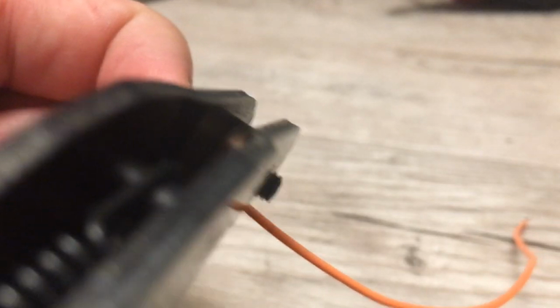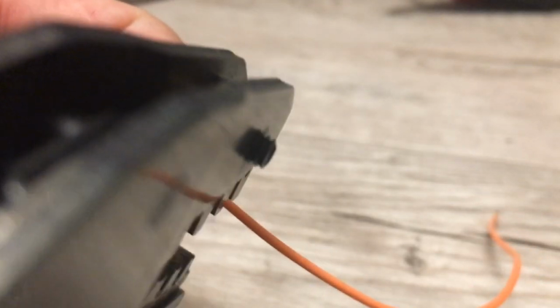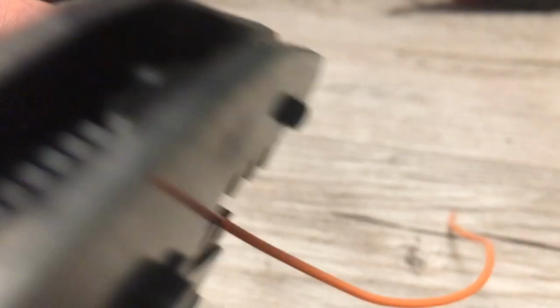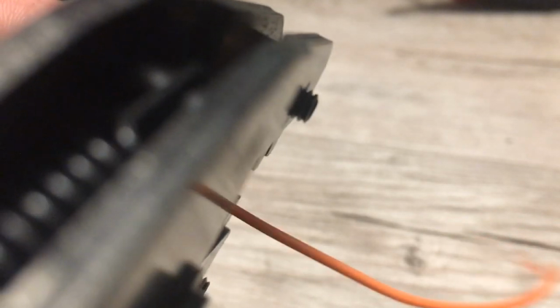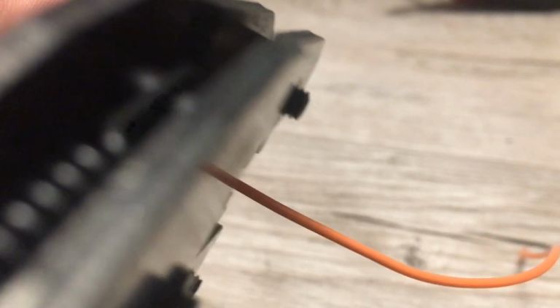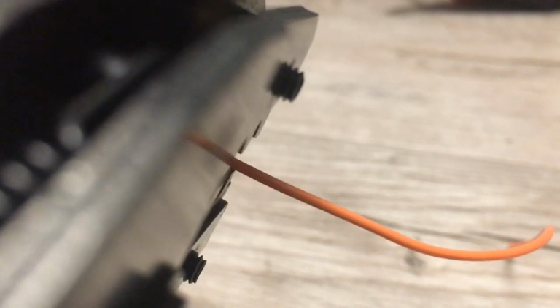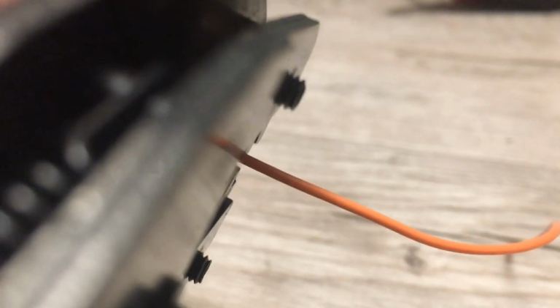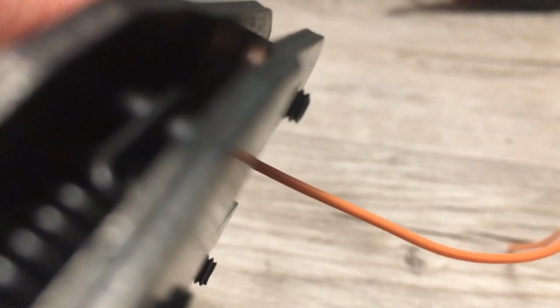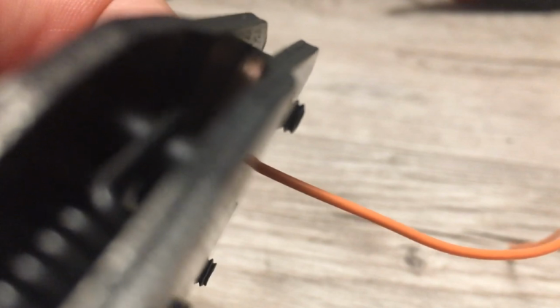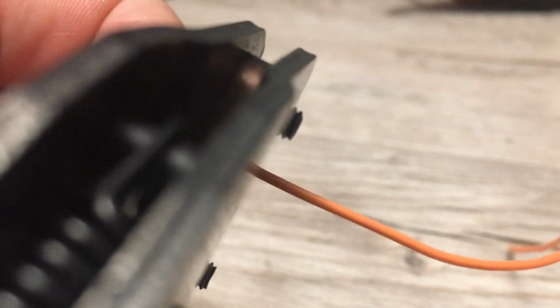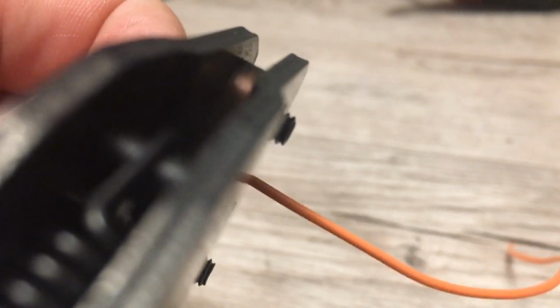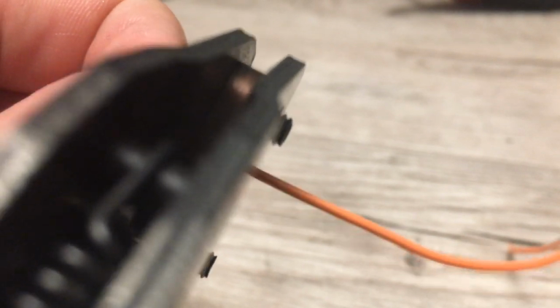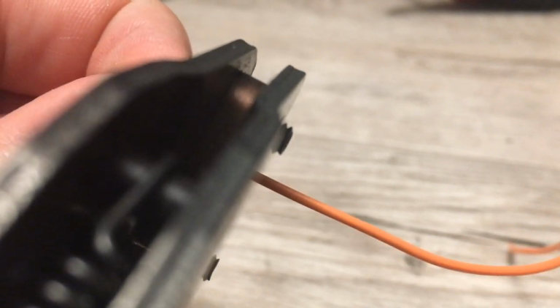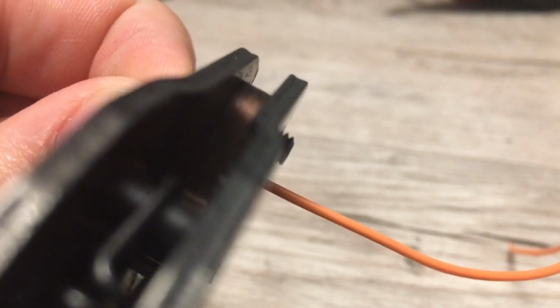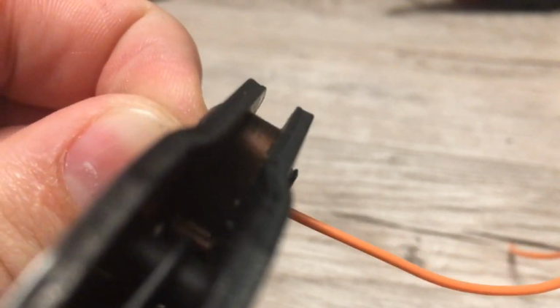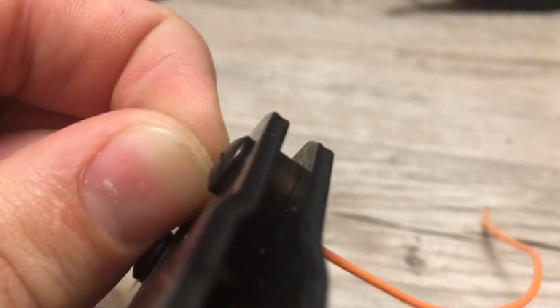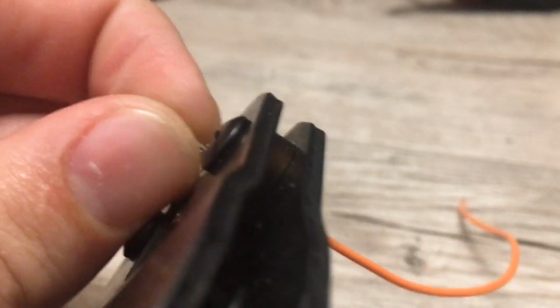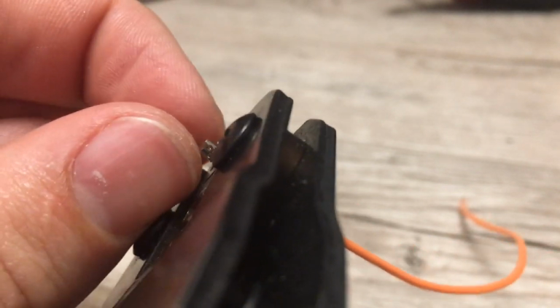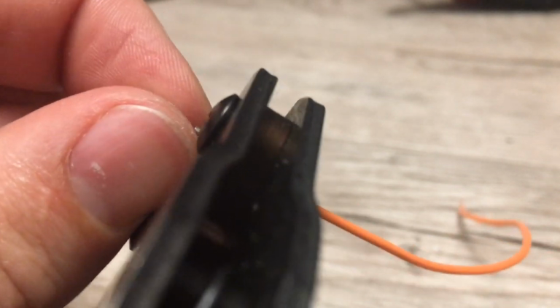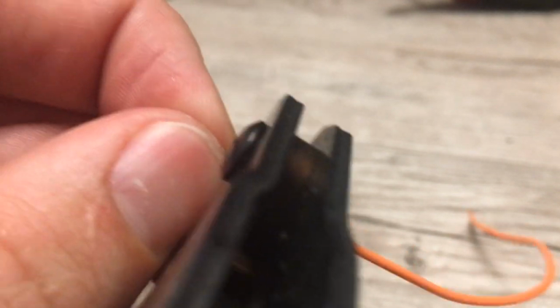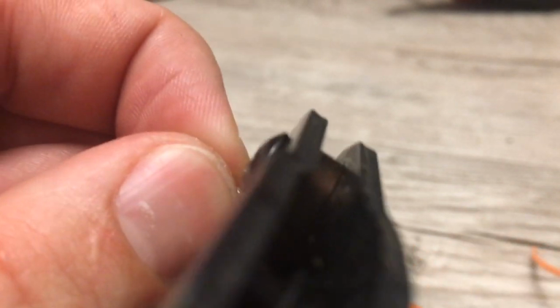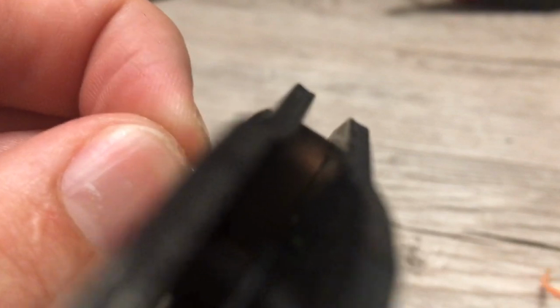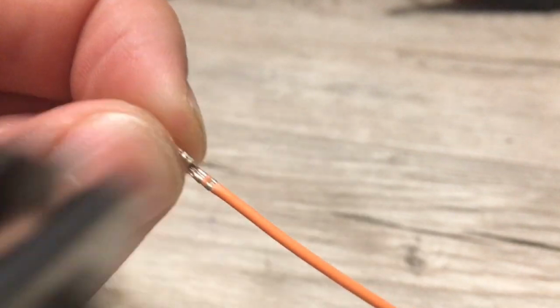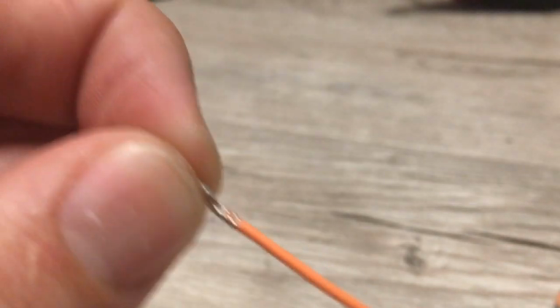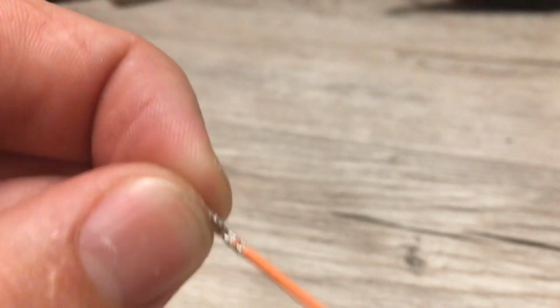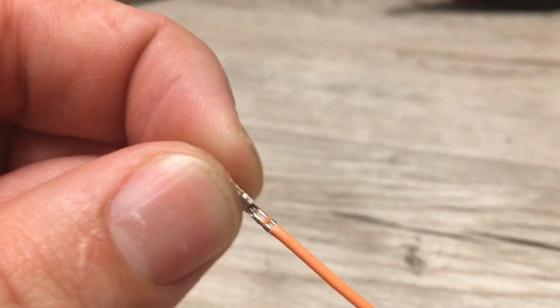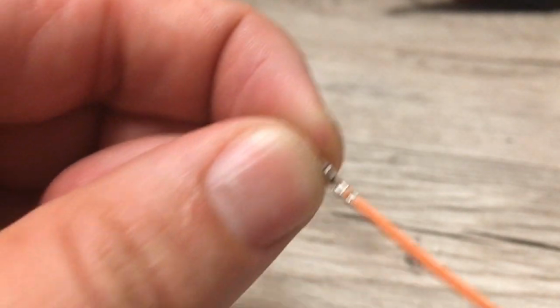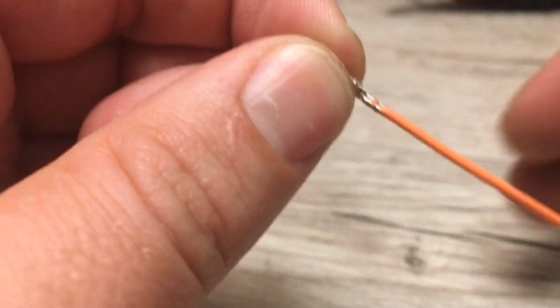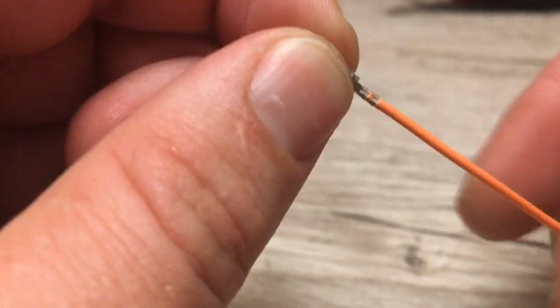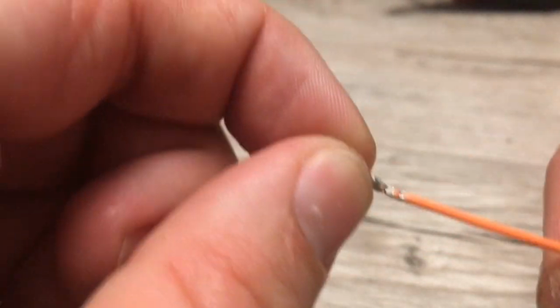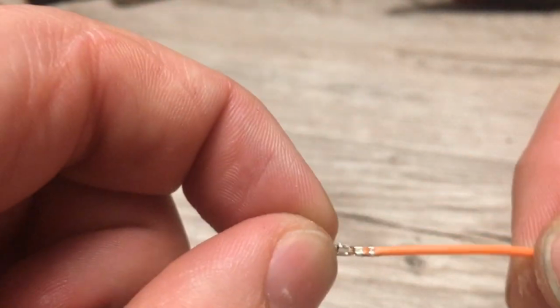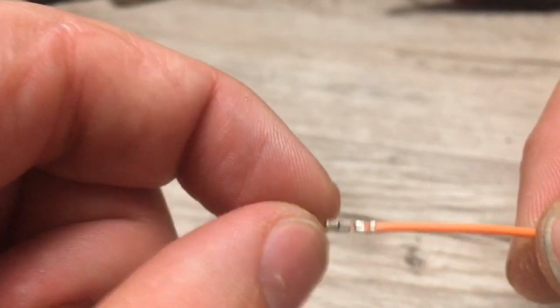Start by crimping the terminals for the Duraclick connectors. Crimp the four terminals for the bottom connector and crimp the two terminals for the top connector. Once this is done, the terminals are now ready to insert into the Duraclick connectors.